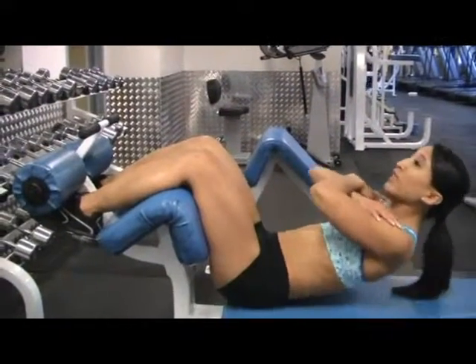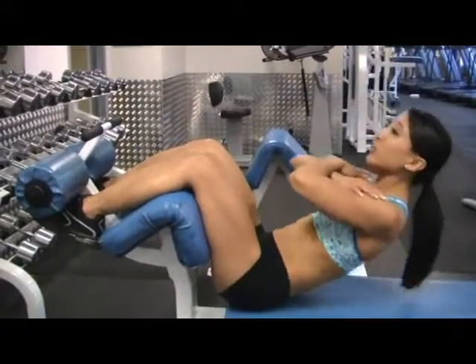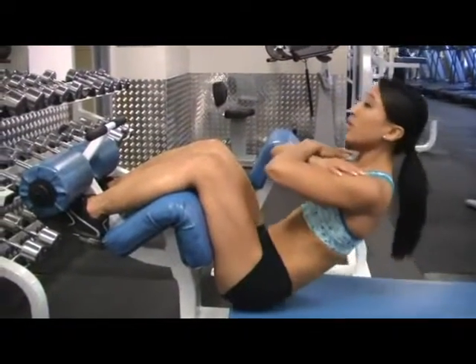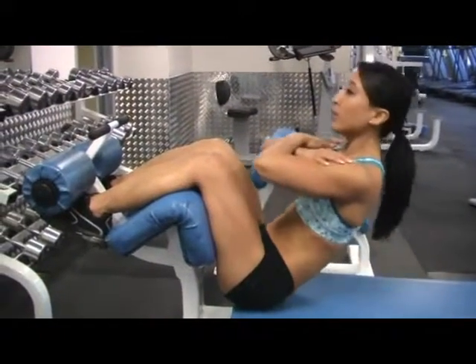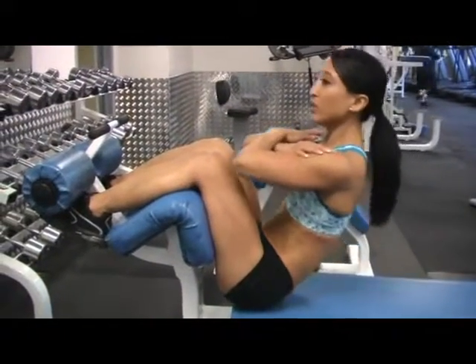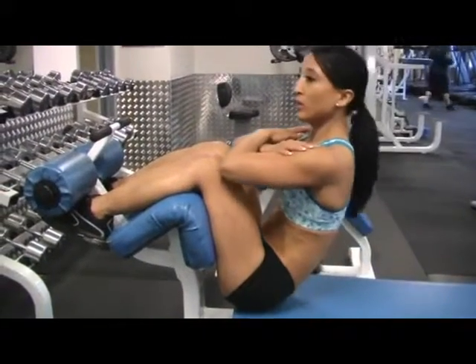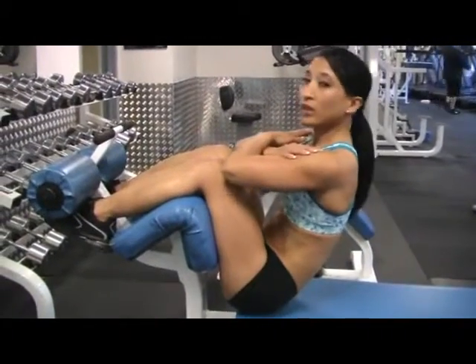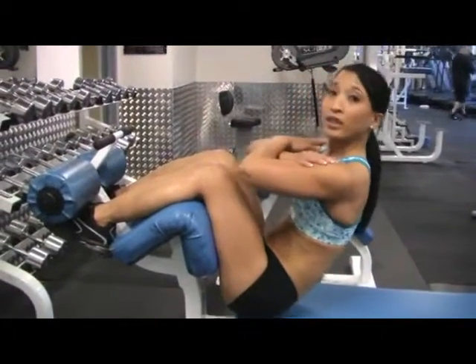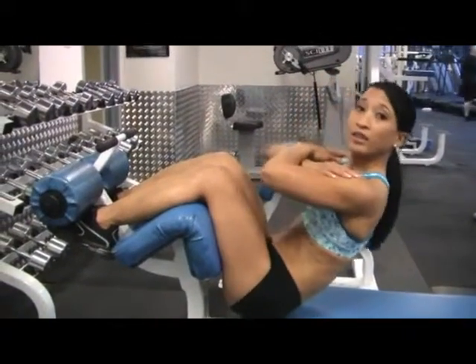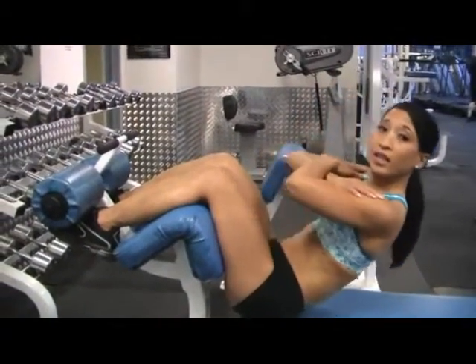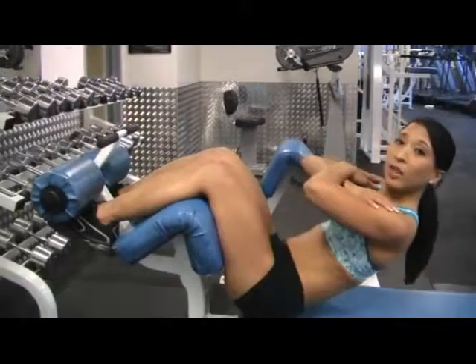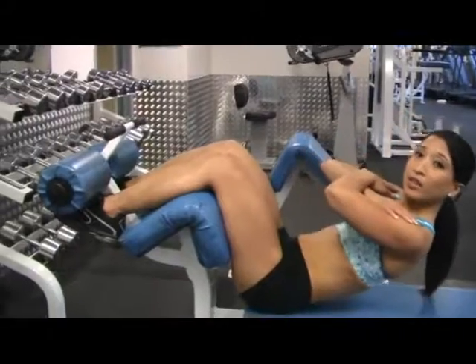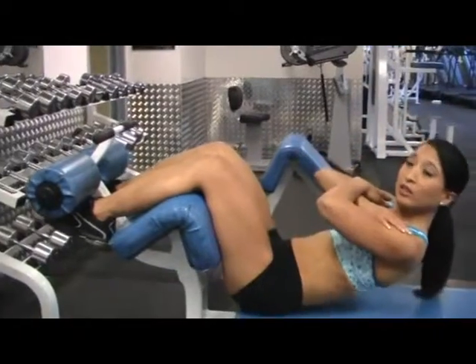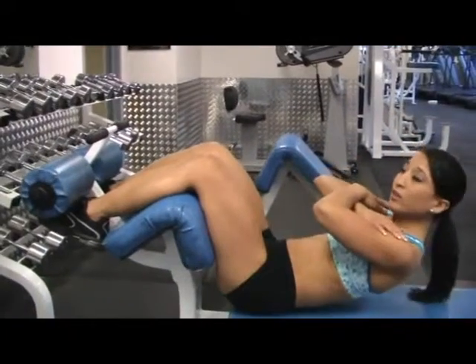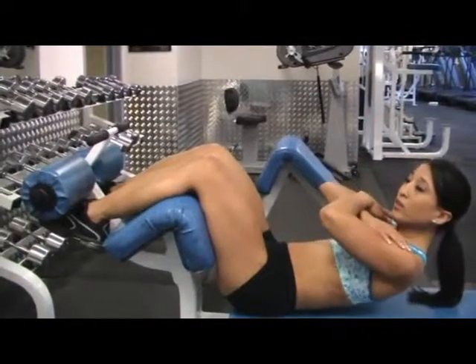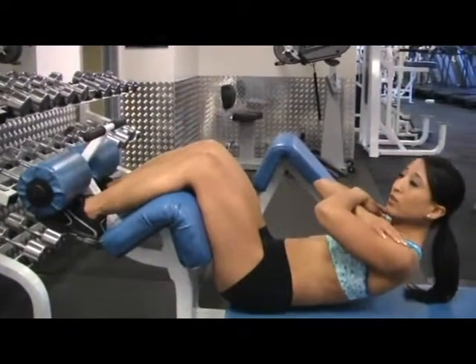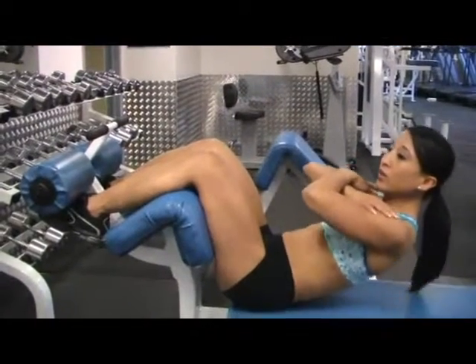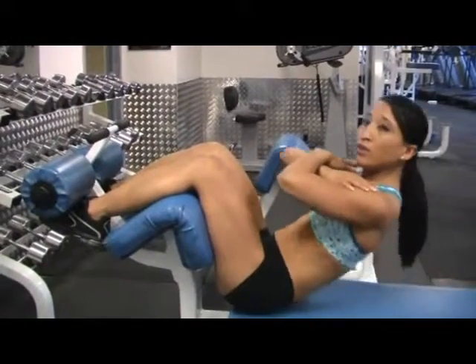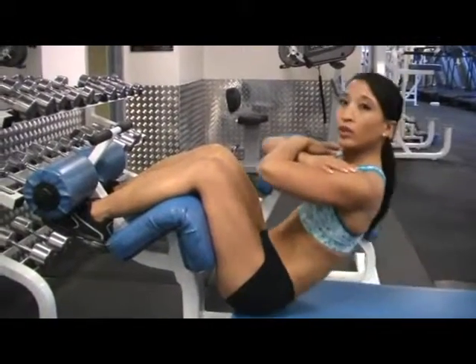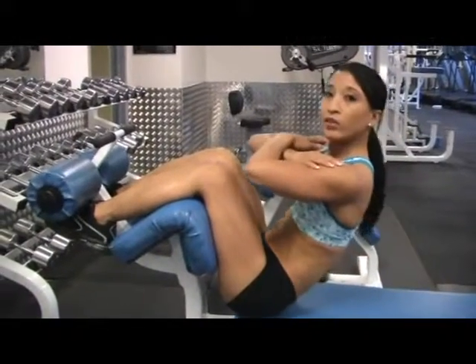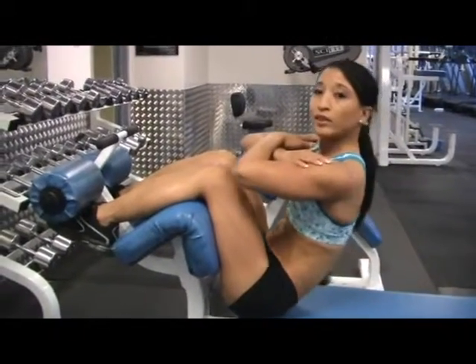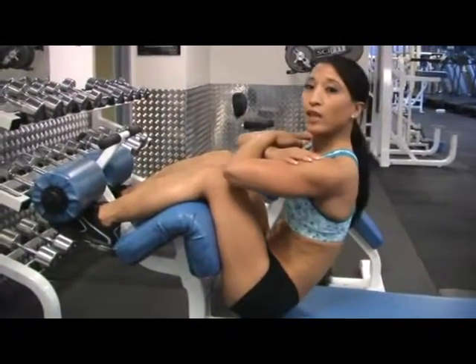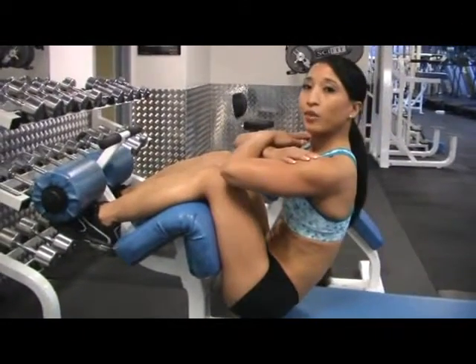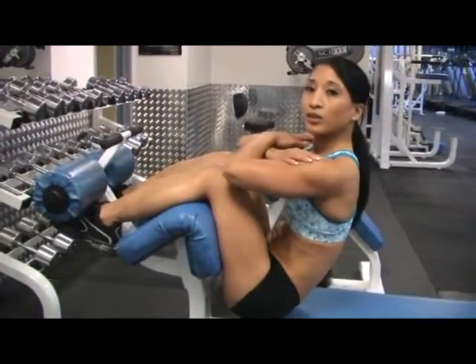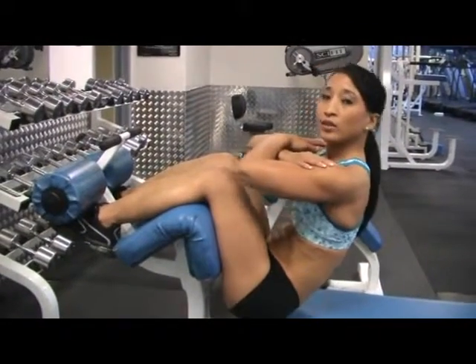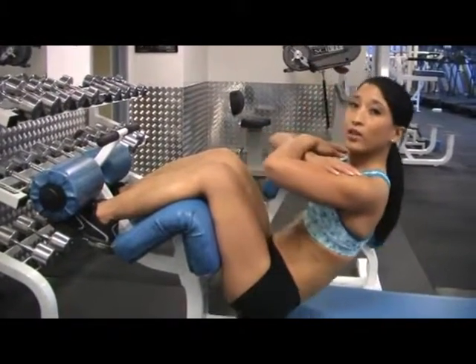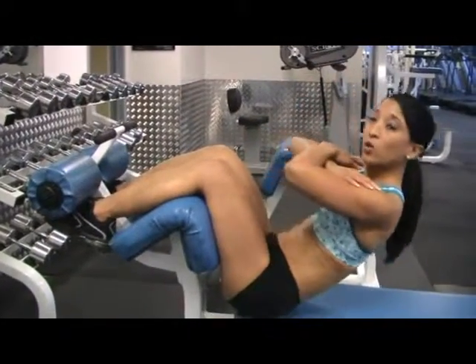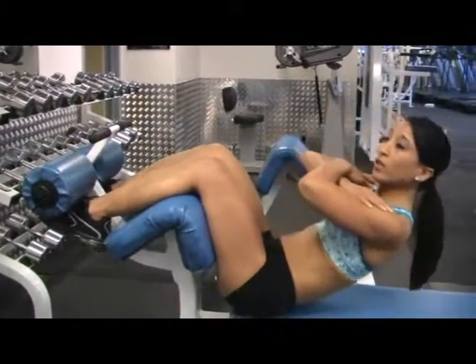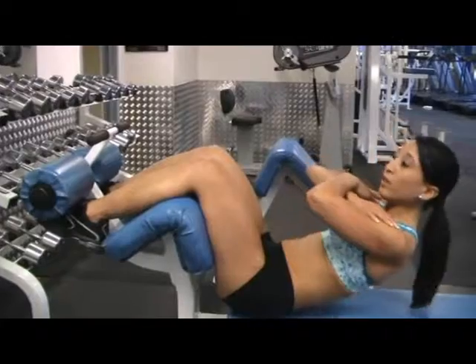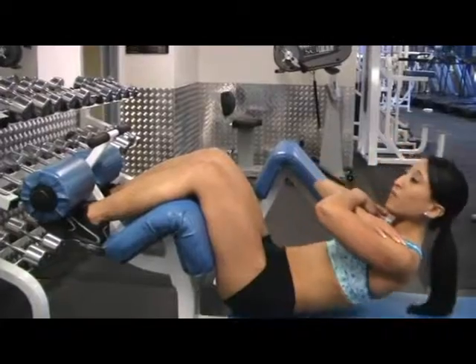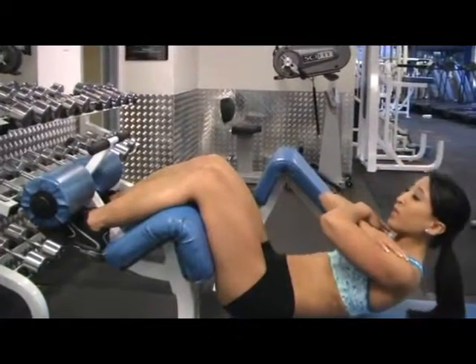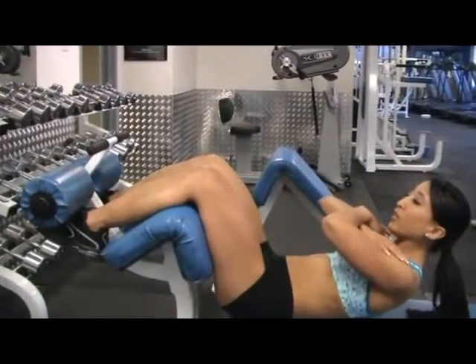Exhale as you come up. Inhale back. Really squeeze at the top and hold, then come back down.